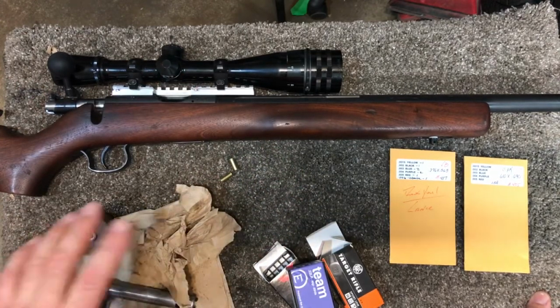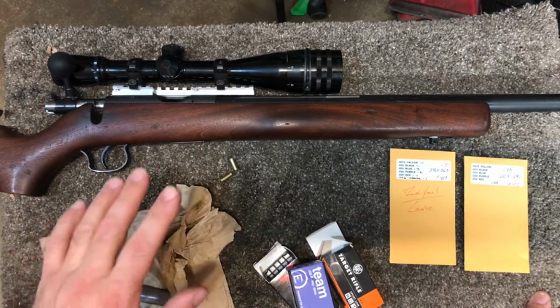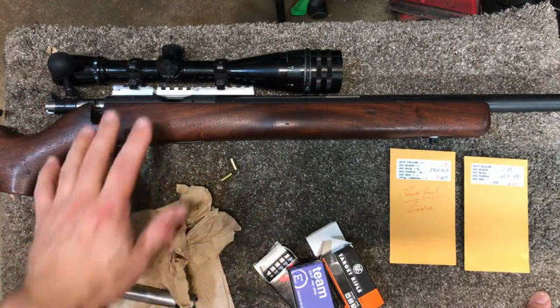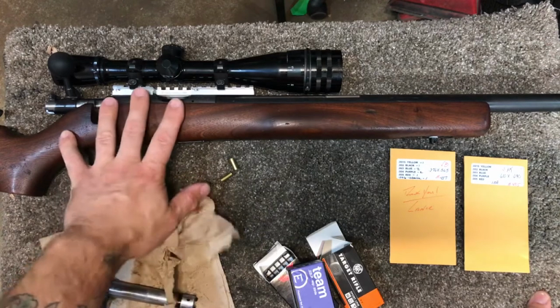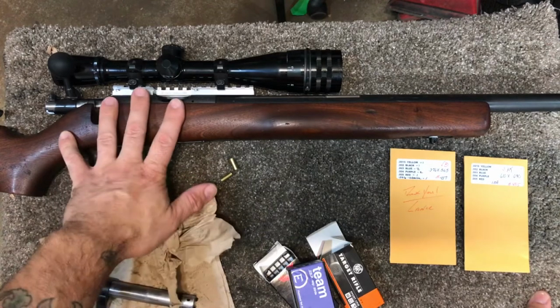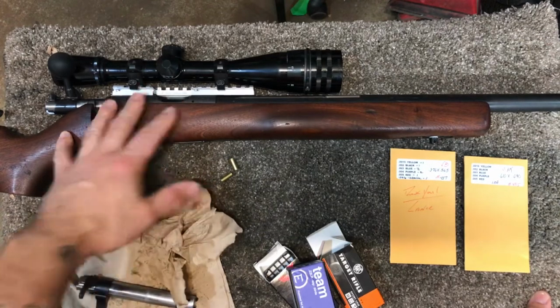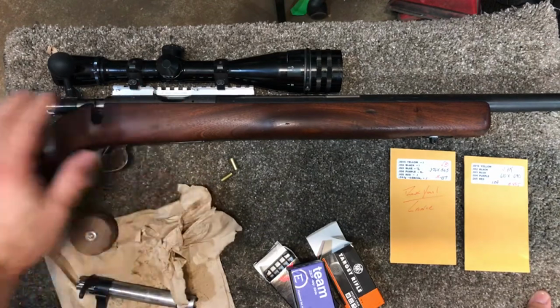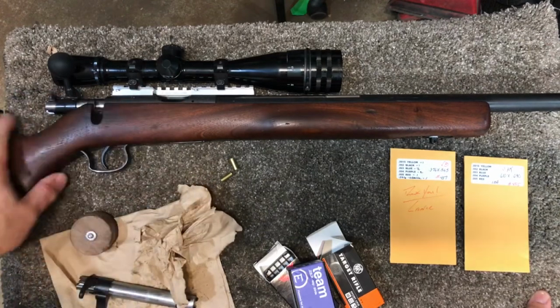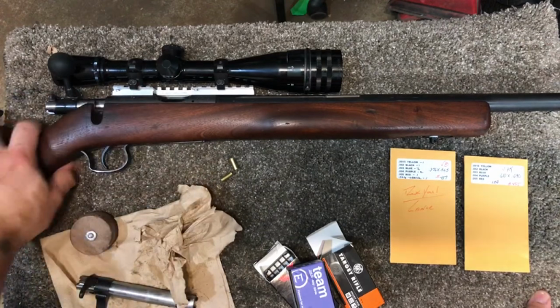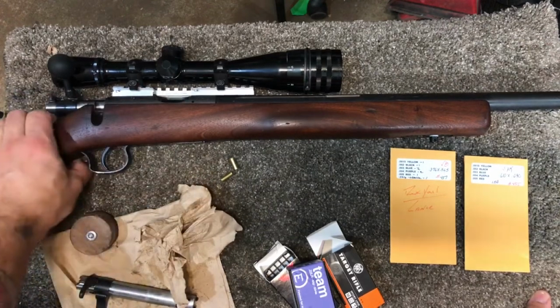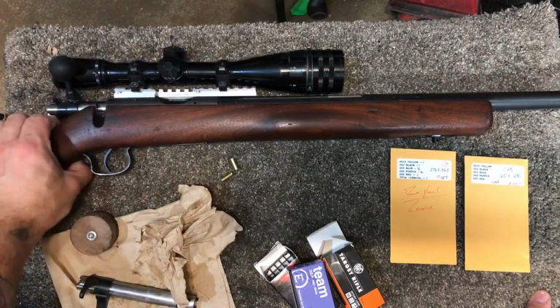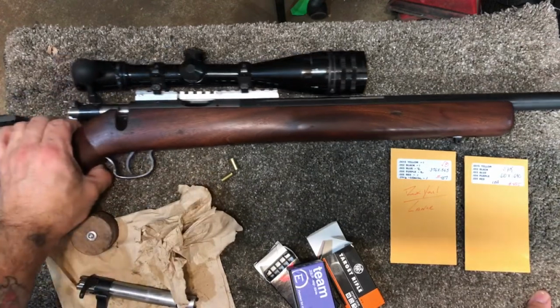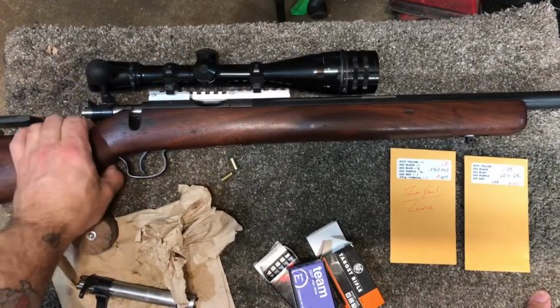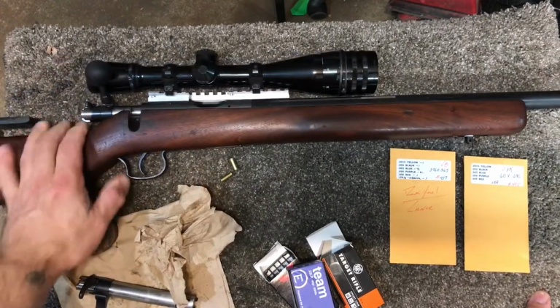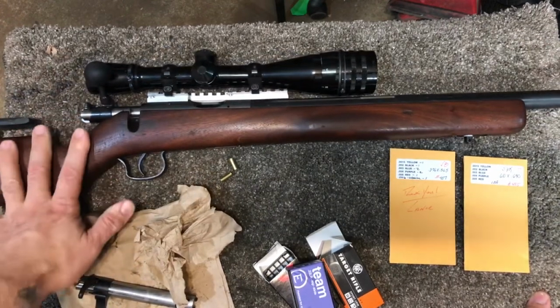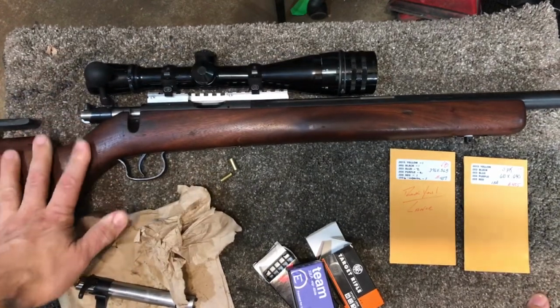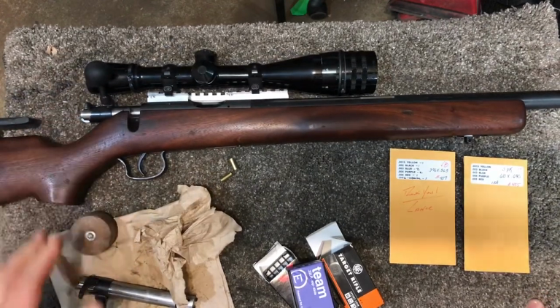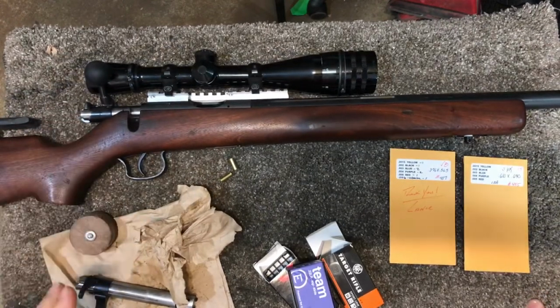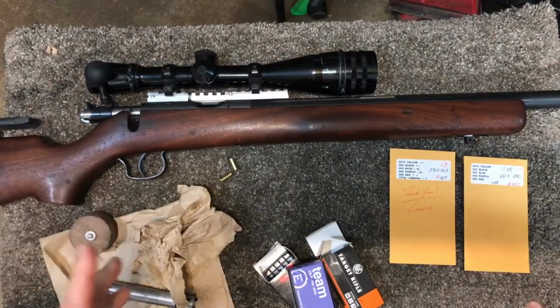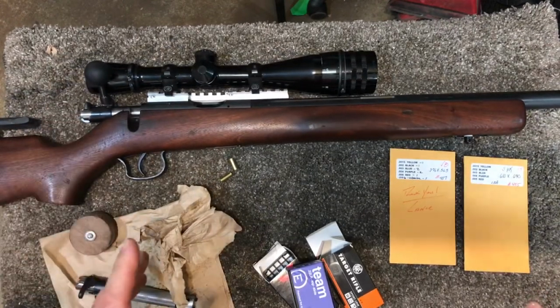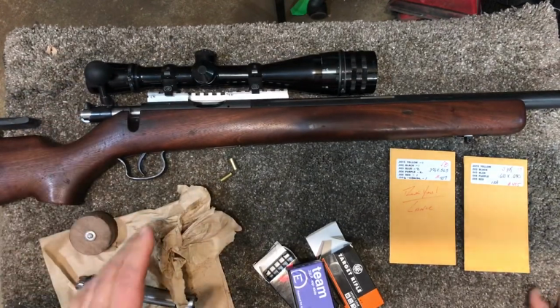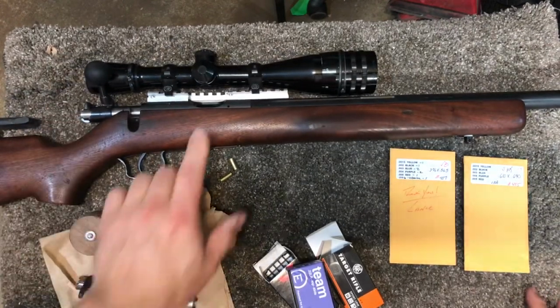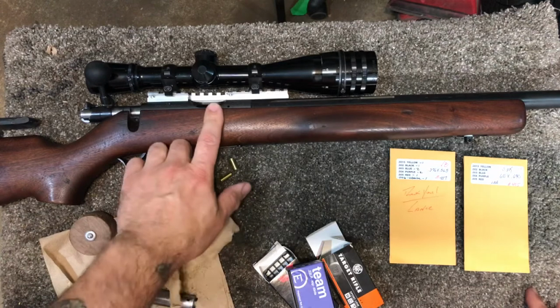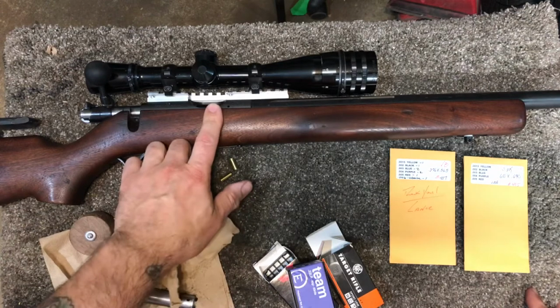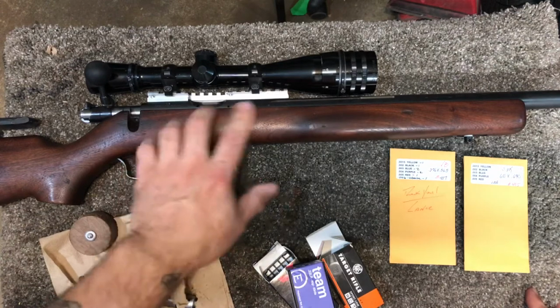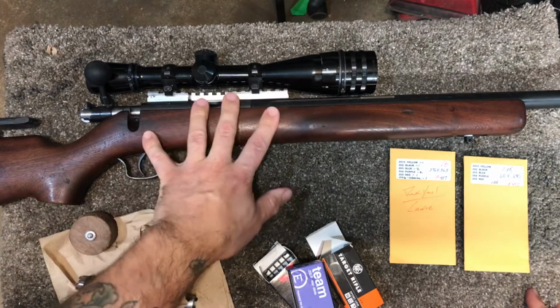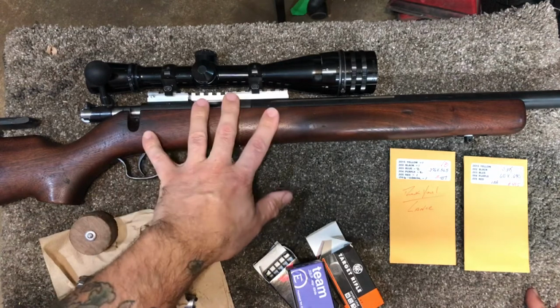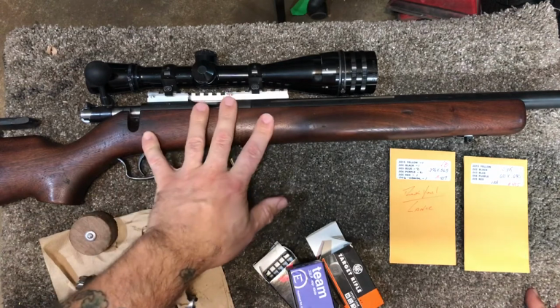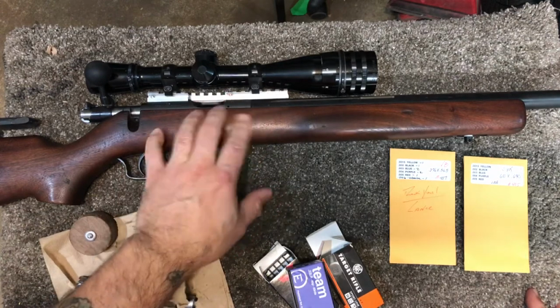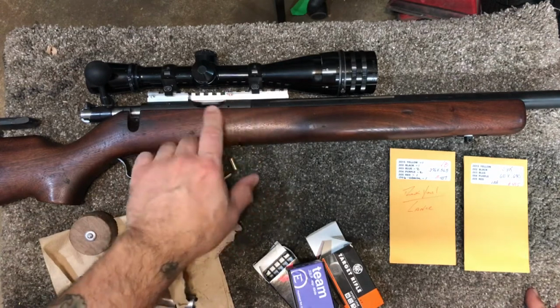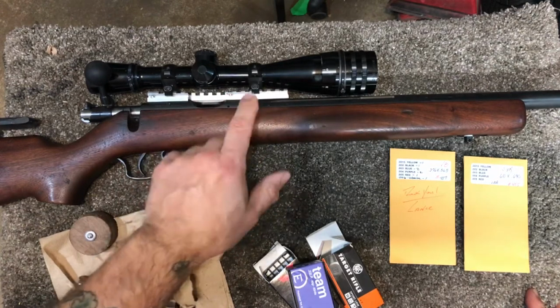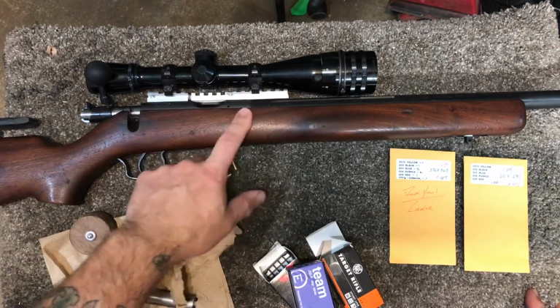A mod that's going to happen on this Bruno No. 4 from 1957, and that is shimming the bolt for reducing the headspace.